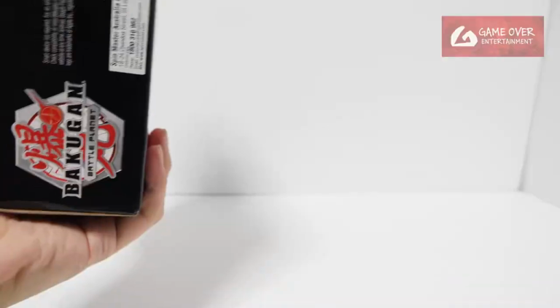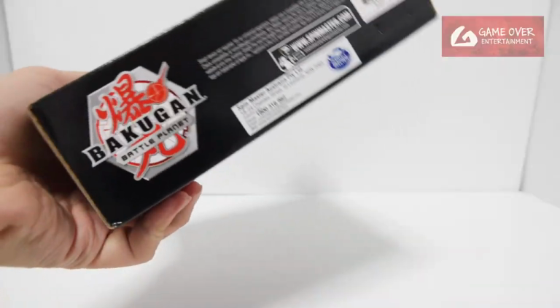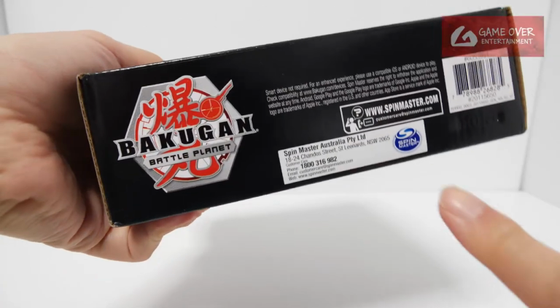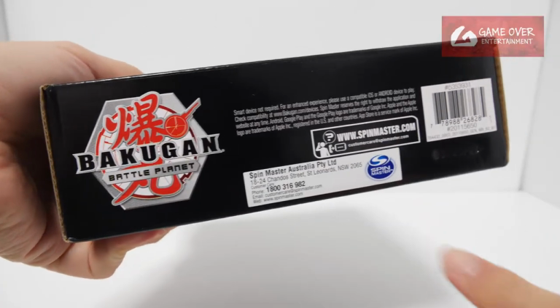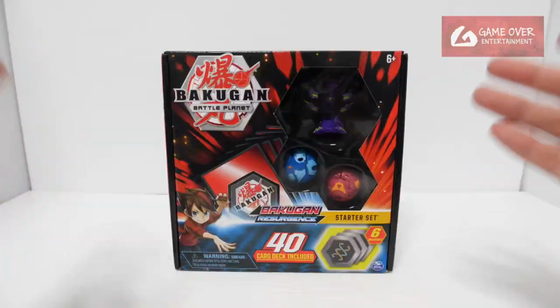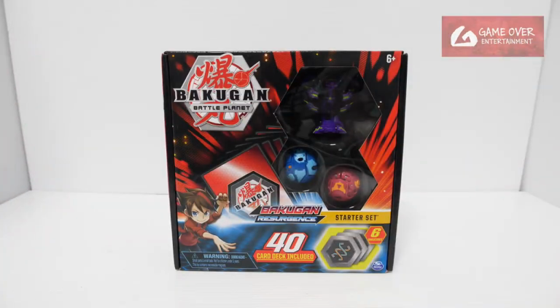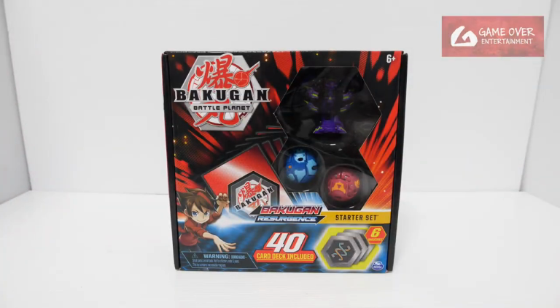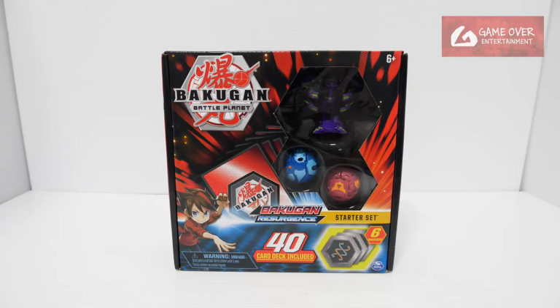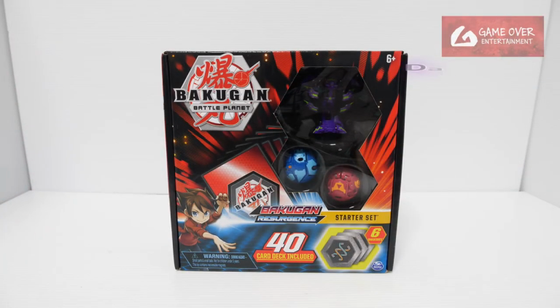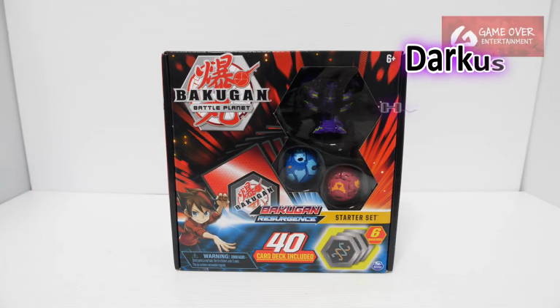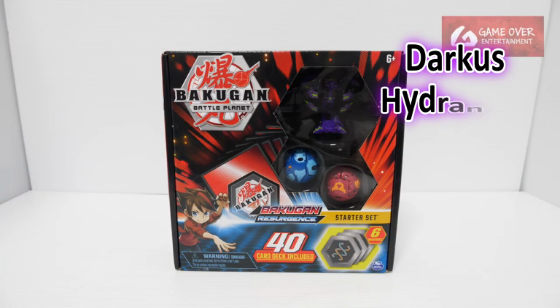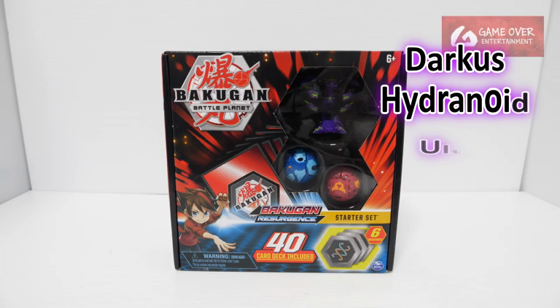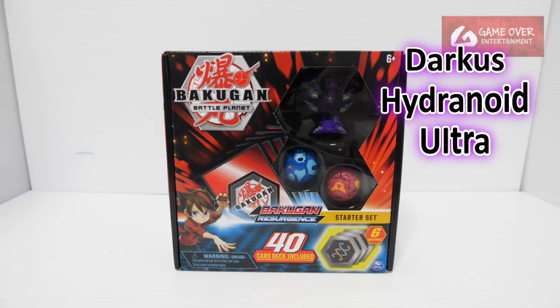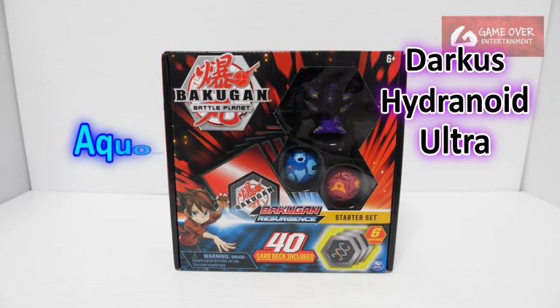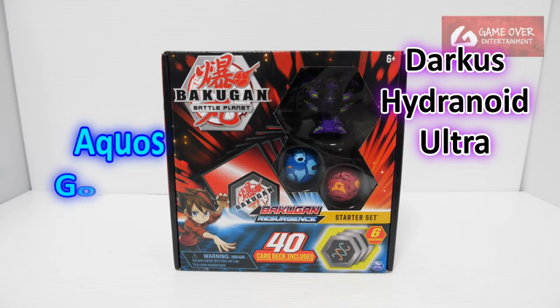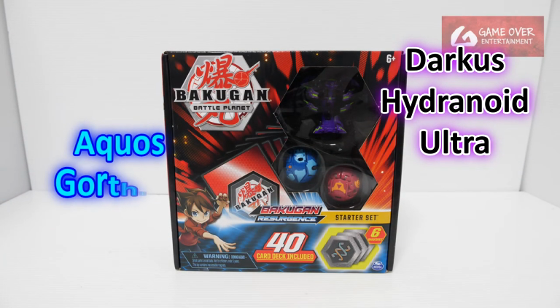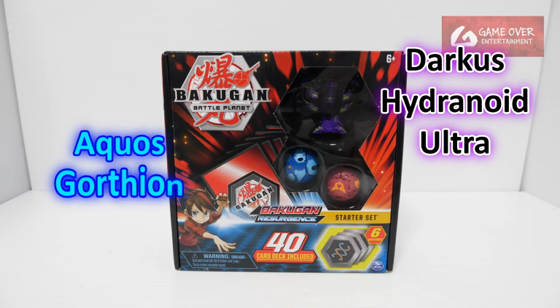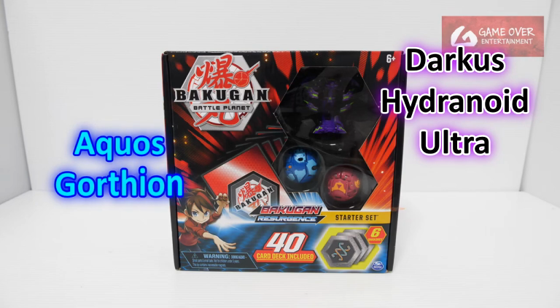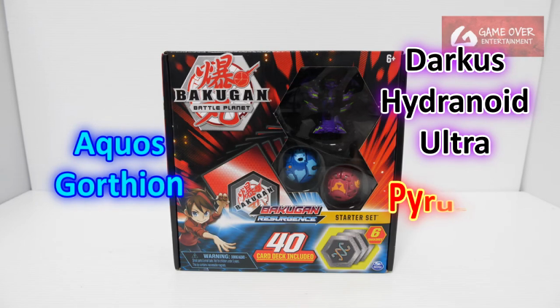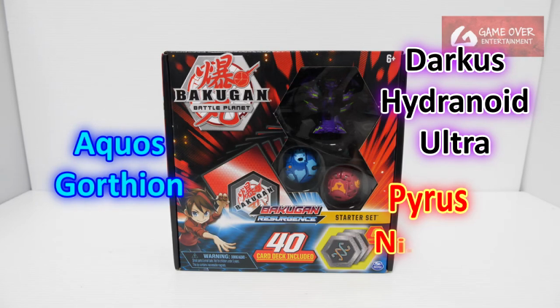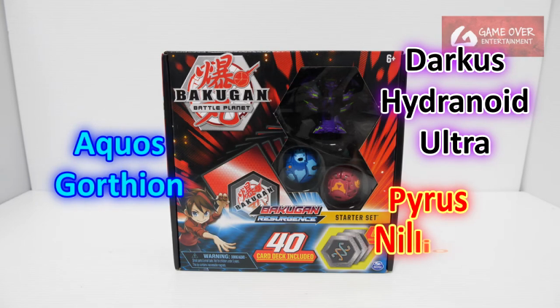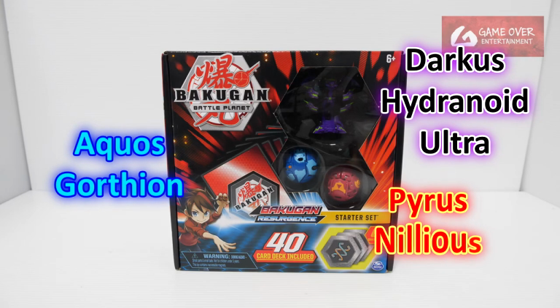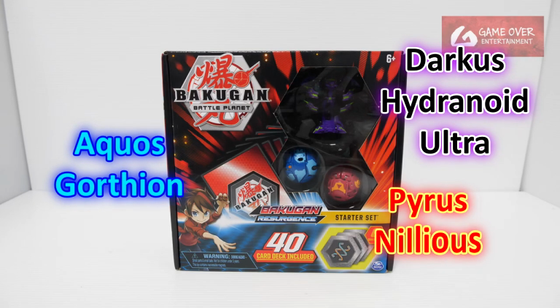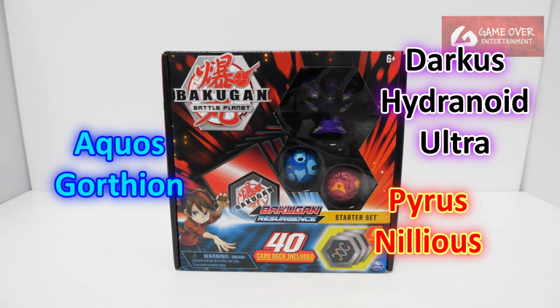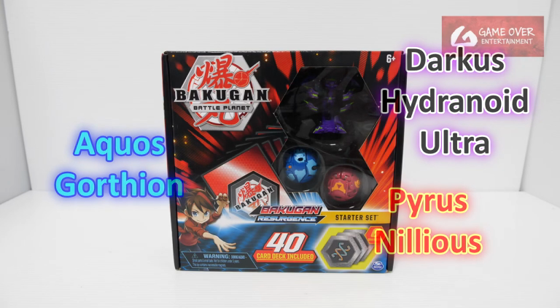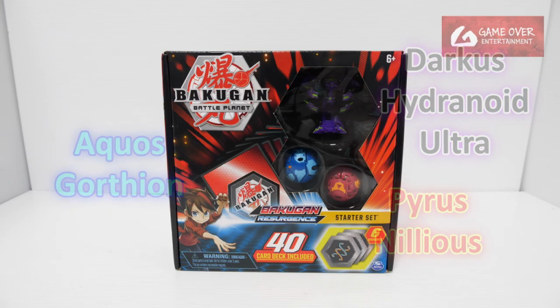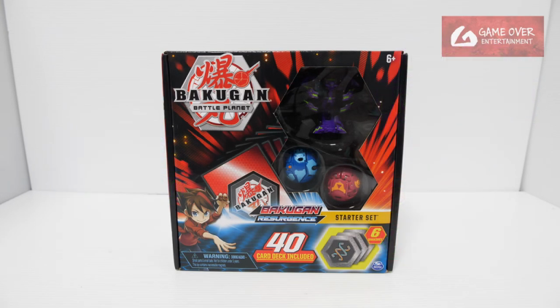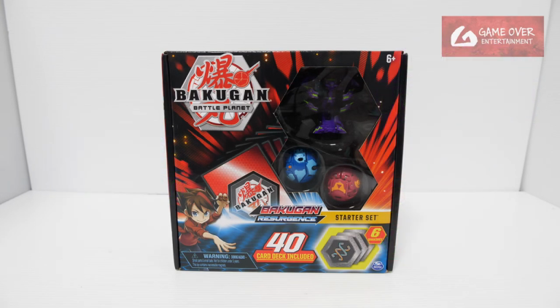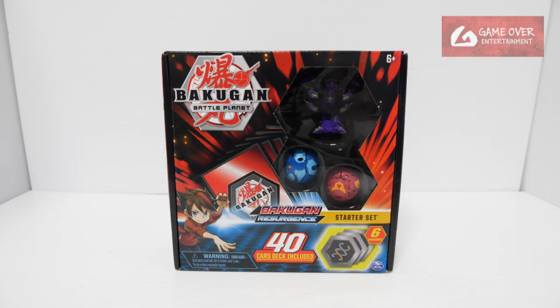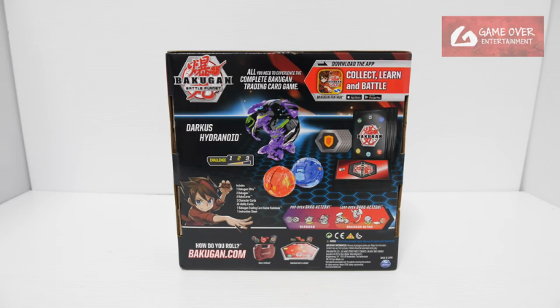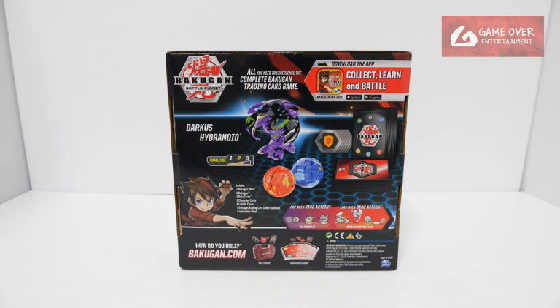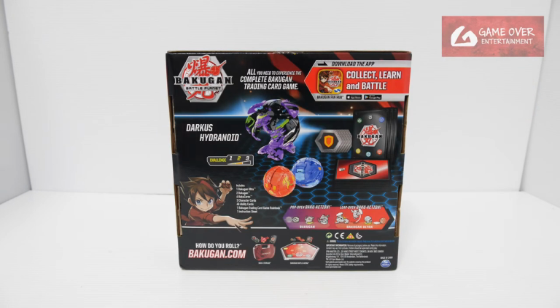The sticker is inside, so let's start again. This is the unboxing of the Darkest Hydranoid Ultra Starter Set. Have a look at the front, and have a look at the back.